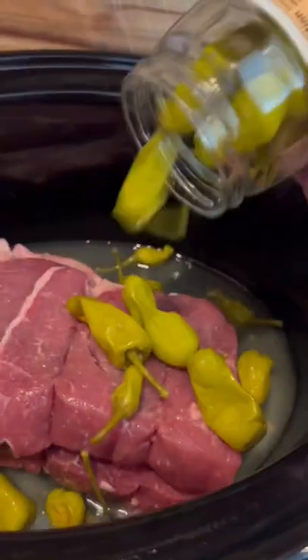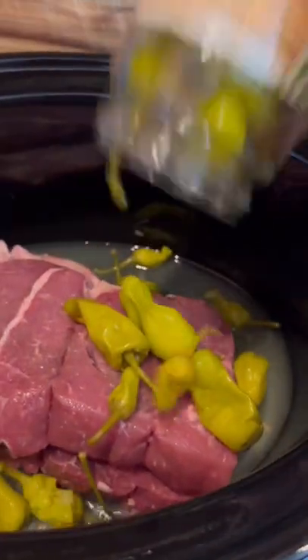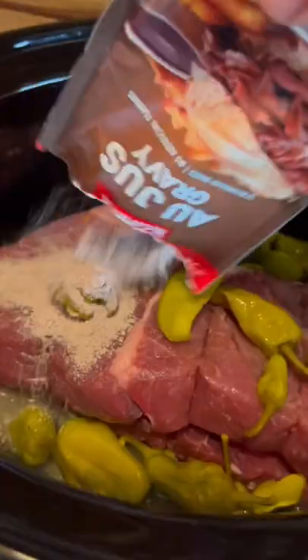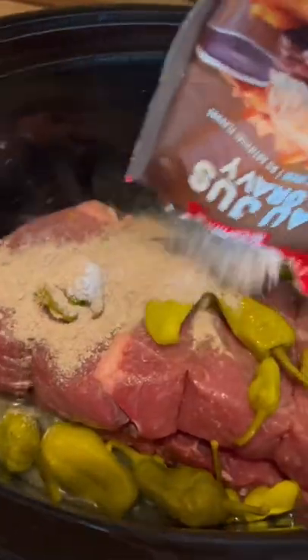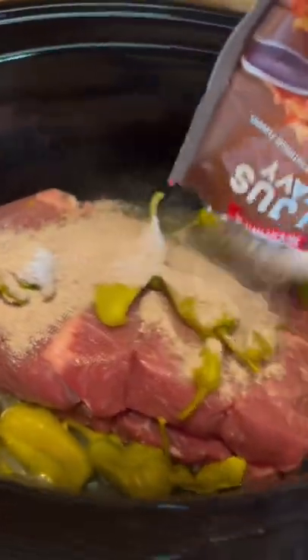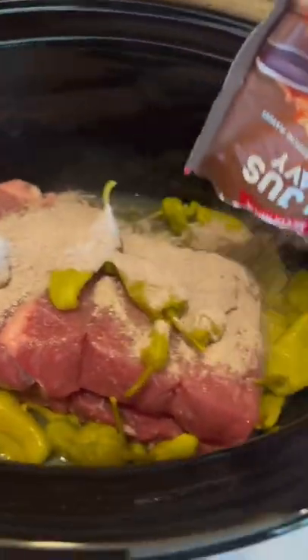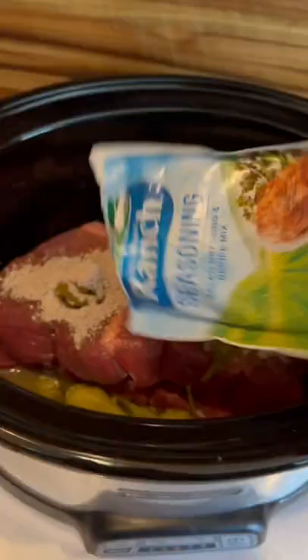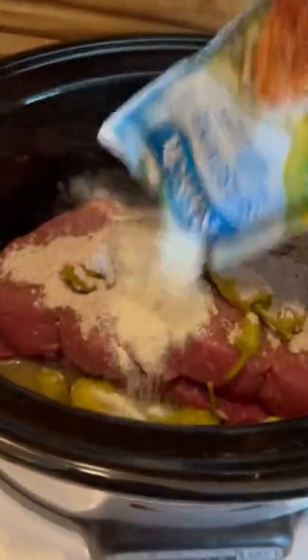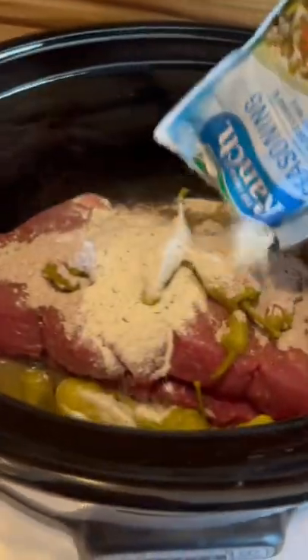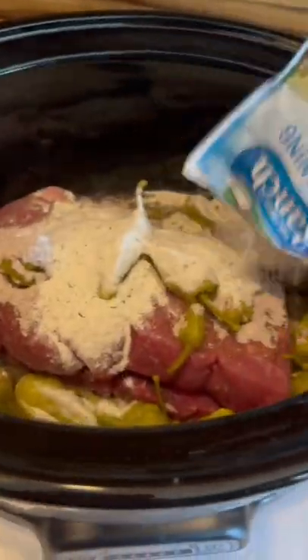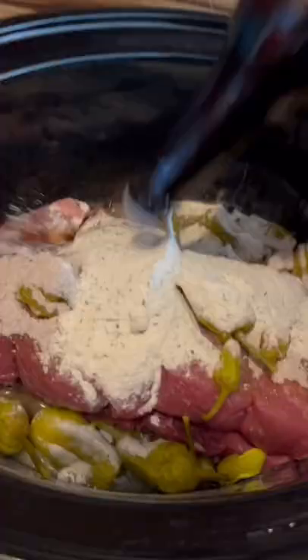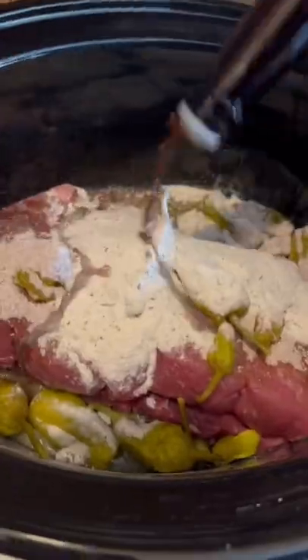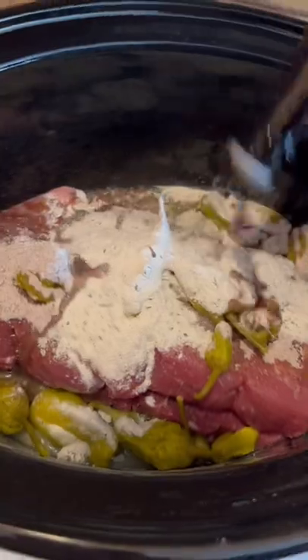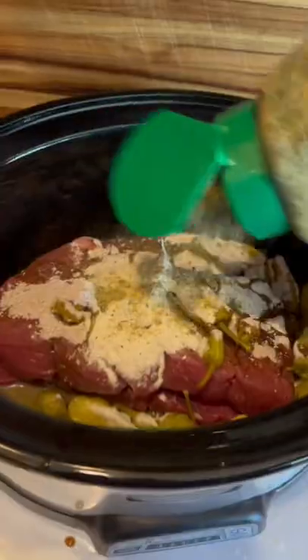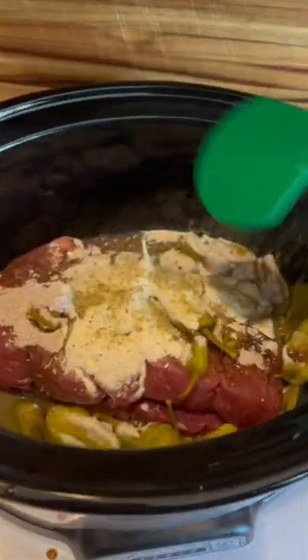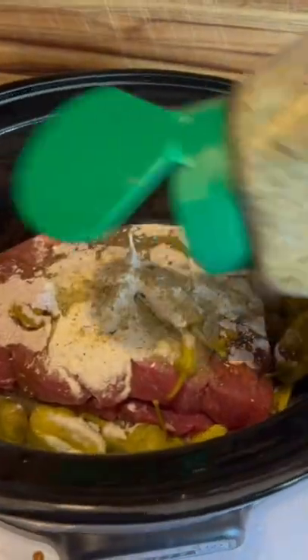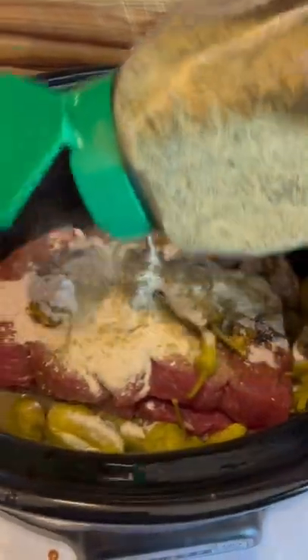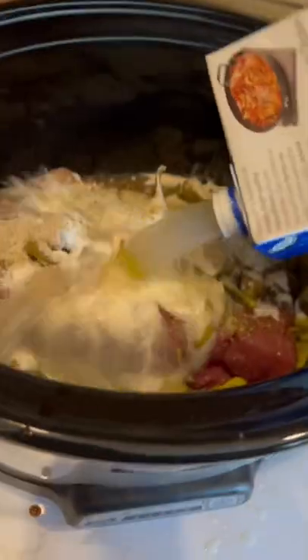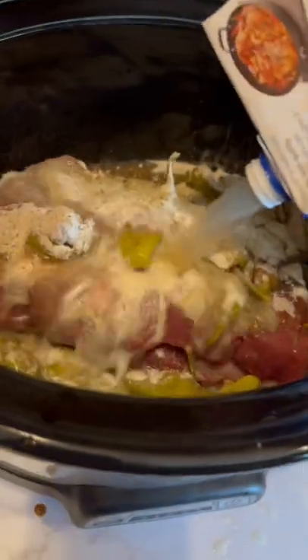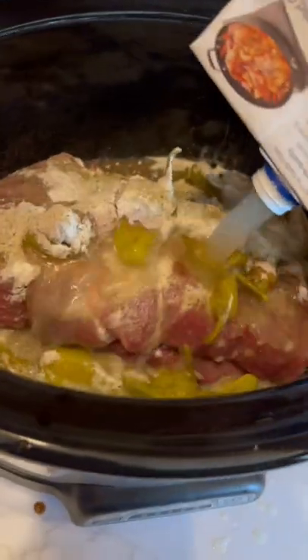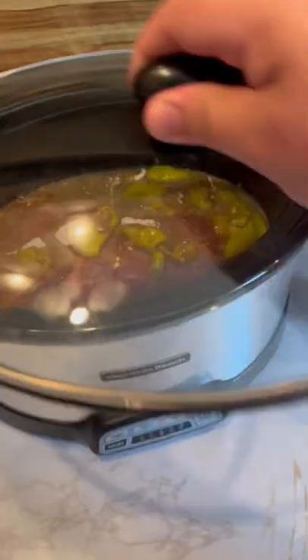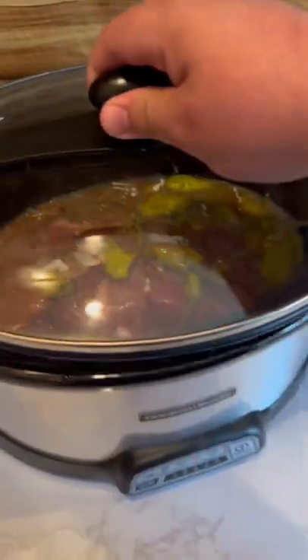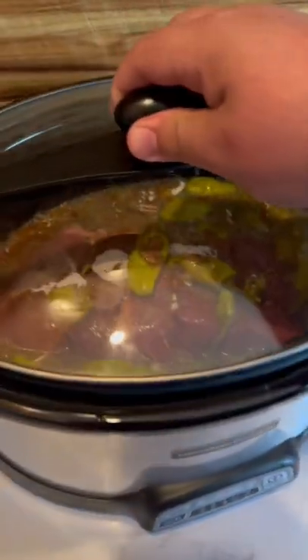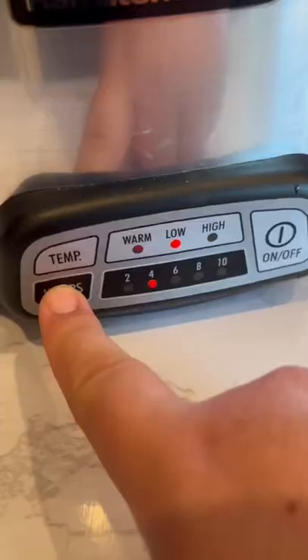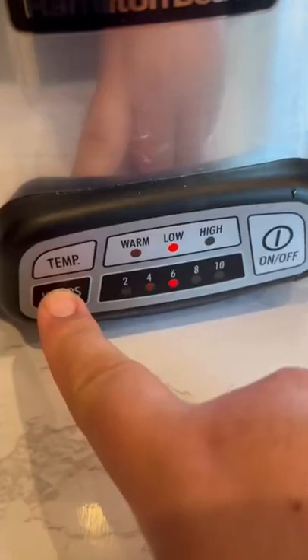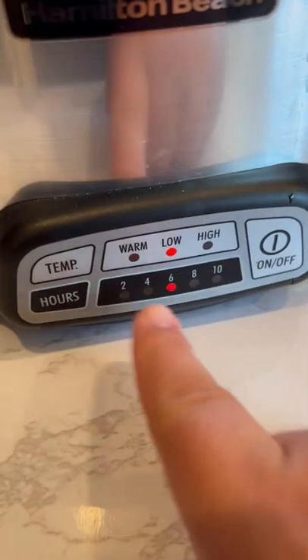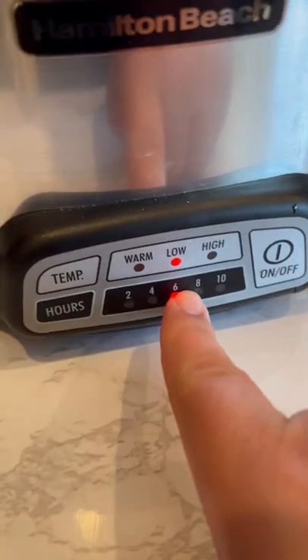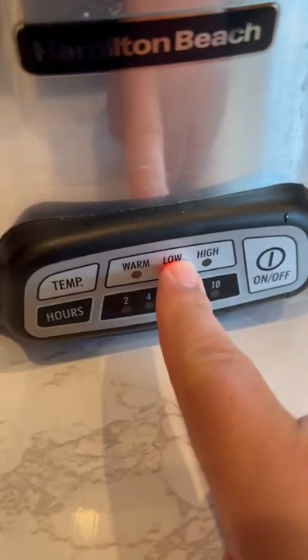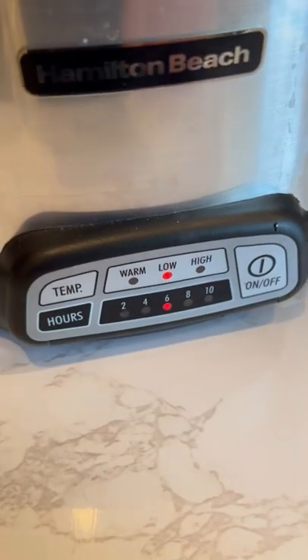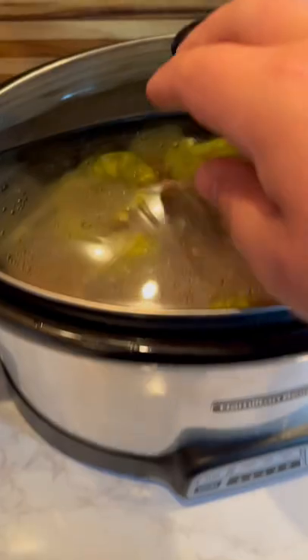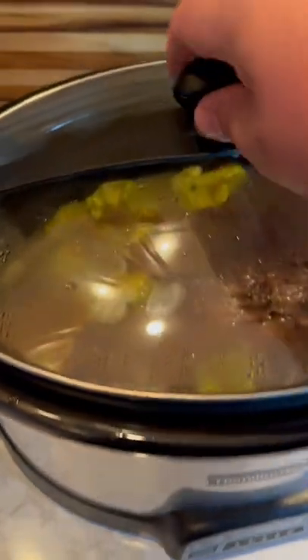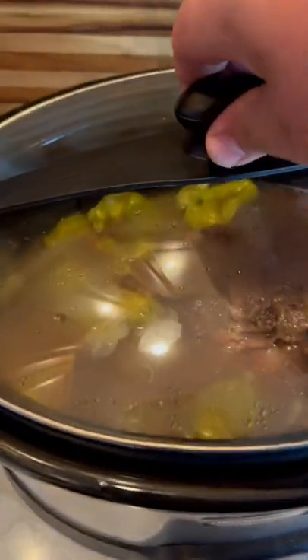Throw your roast, your pepperoncinis, your ozumix, your ranch packet, Hoosier sister sauce, and Danos with some chicken stock in your crock pot for six hours on low heat.